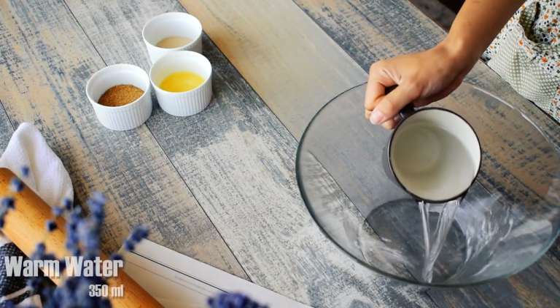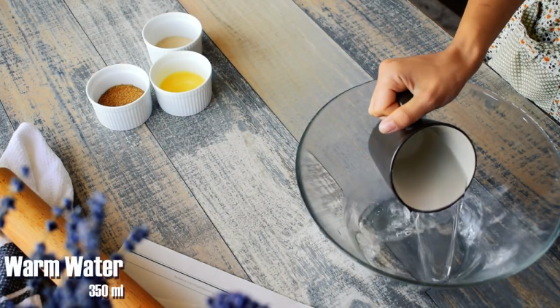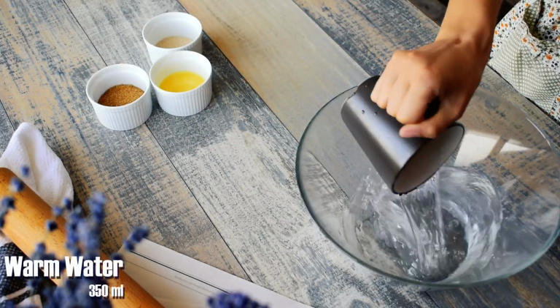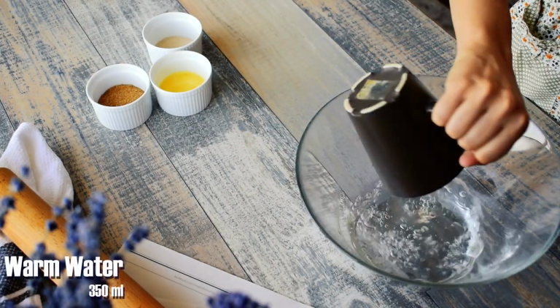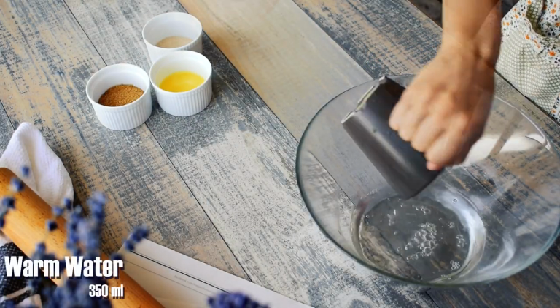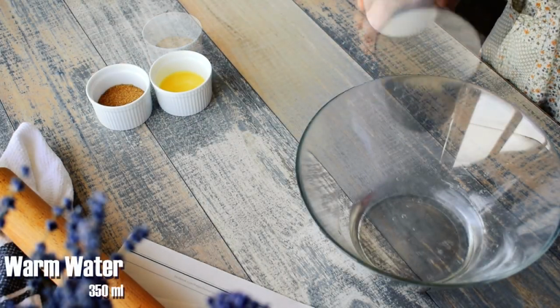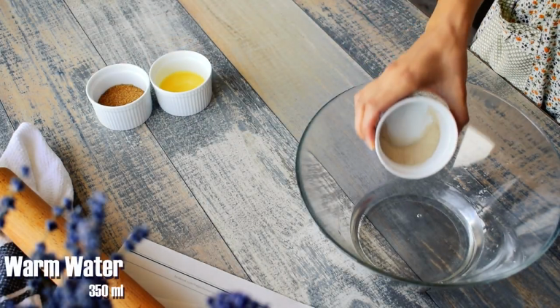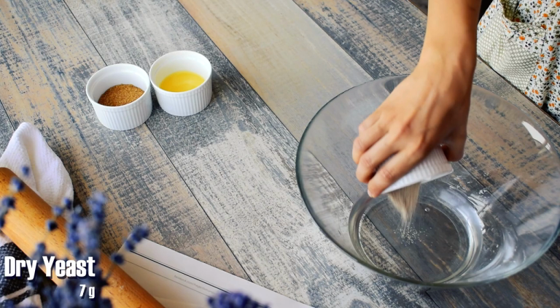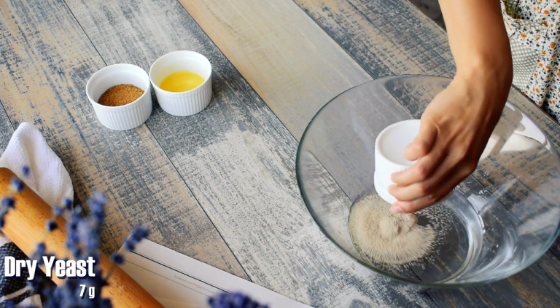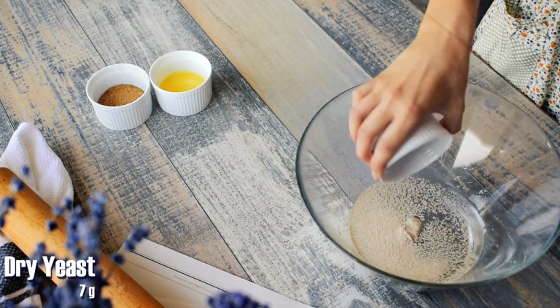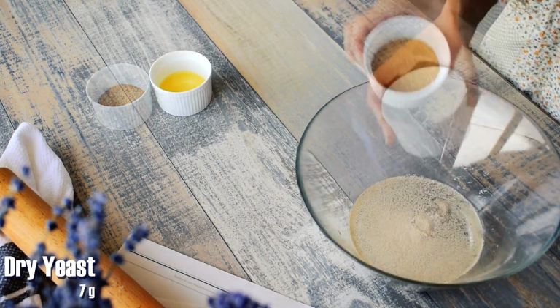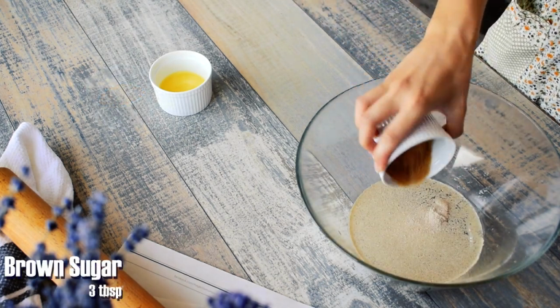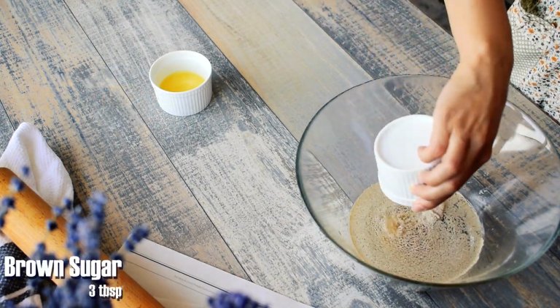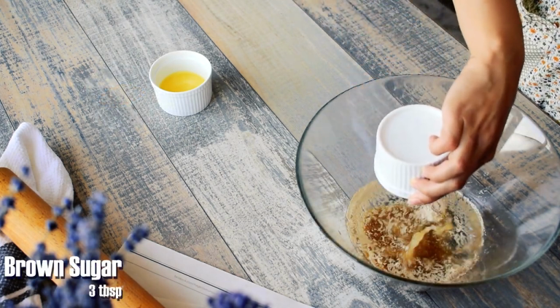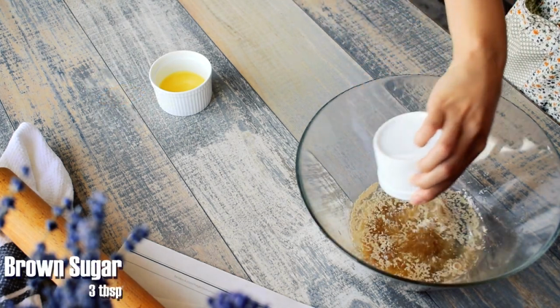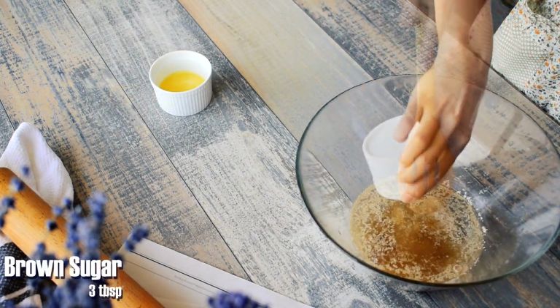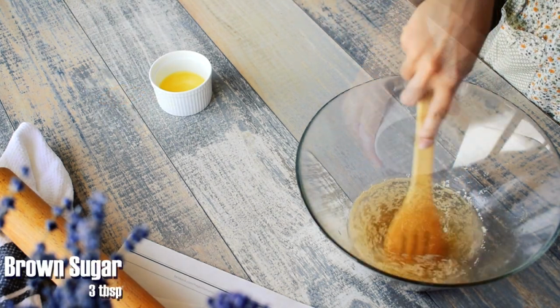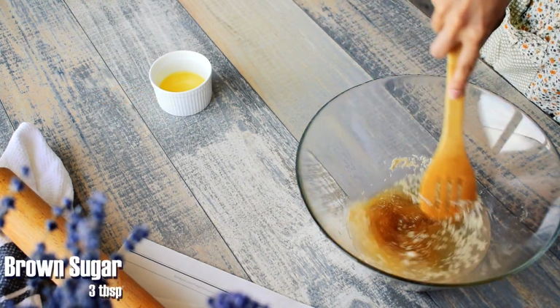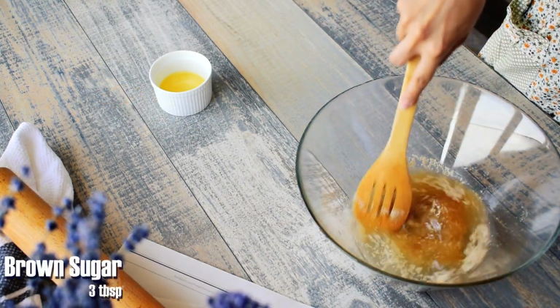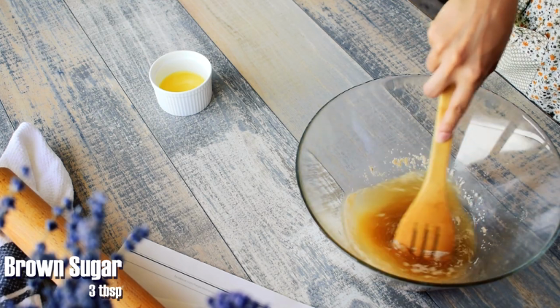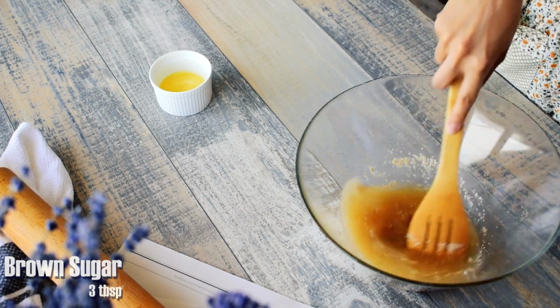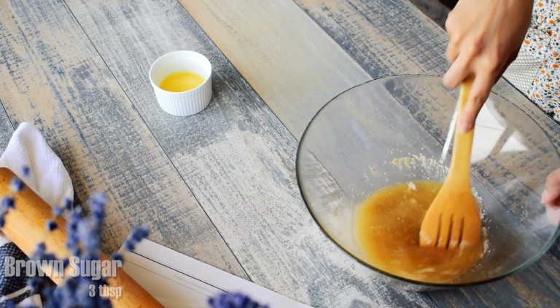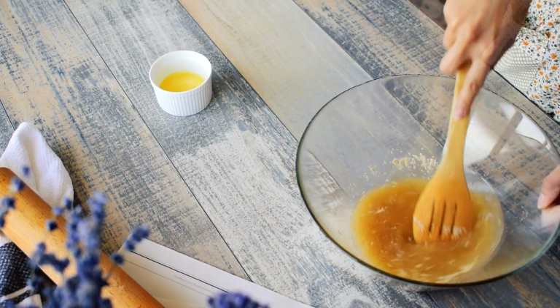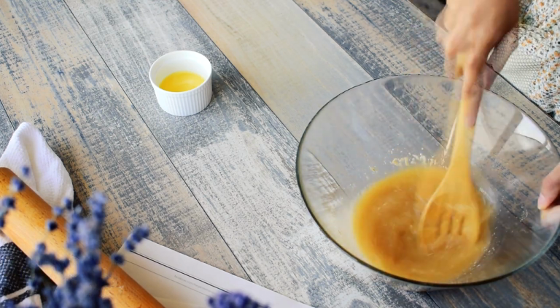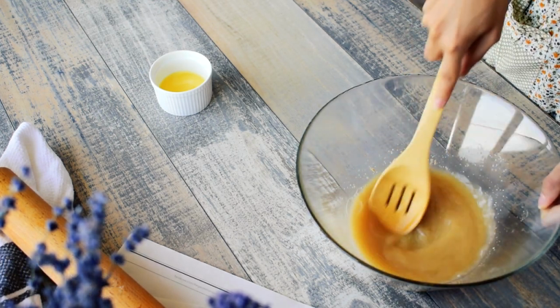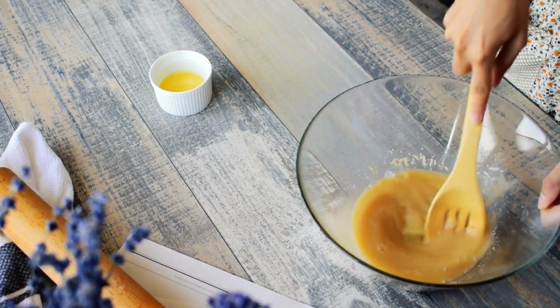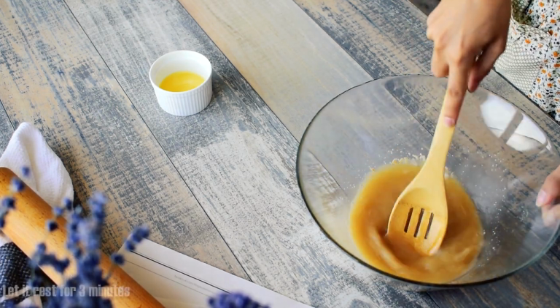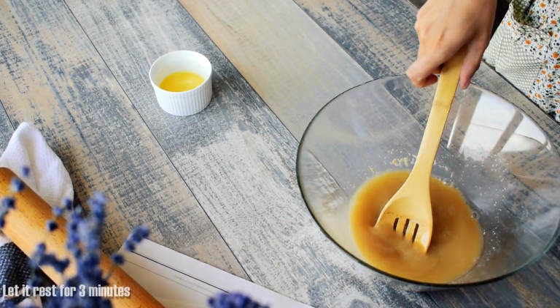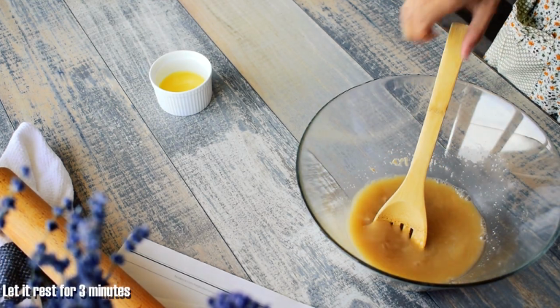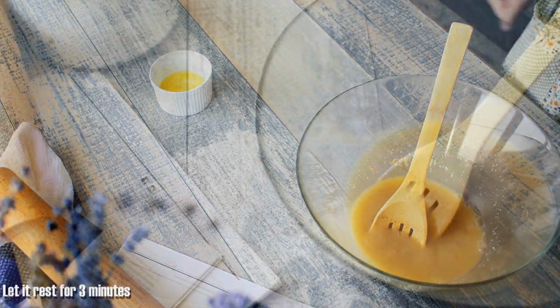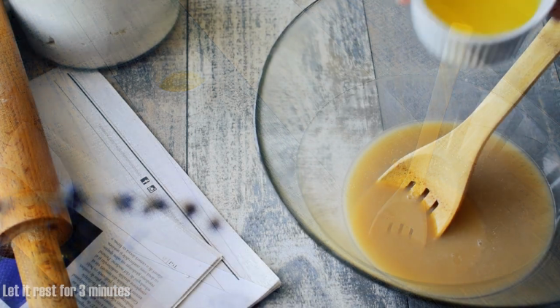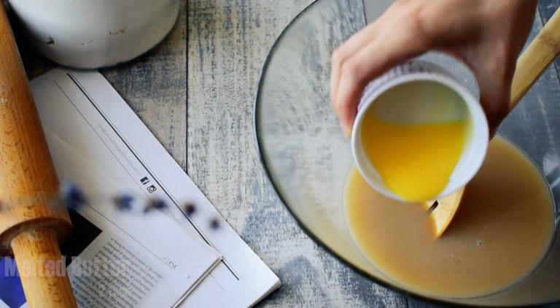In a bowl add 350 ml warm water, 7 grams dry yeast and 3 tablespoons of brown sugar. Stir until well combined and then let it rest for about 3 minutes.